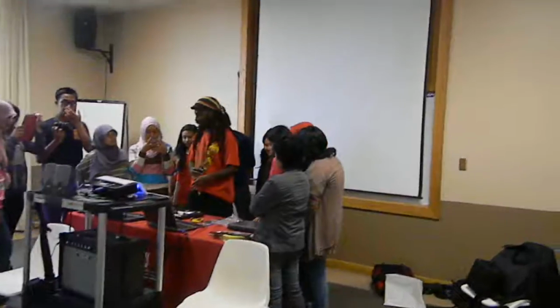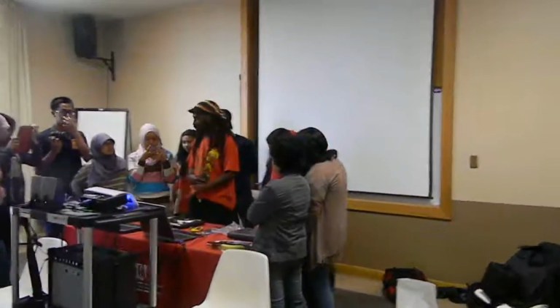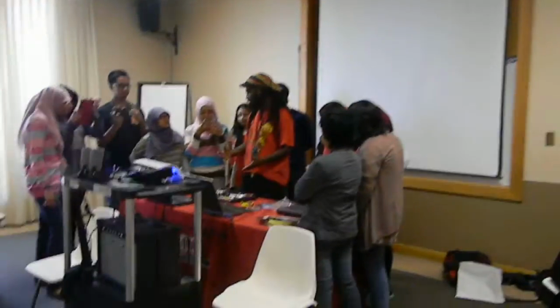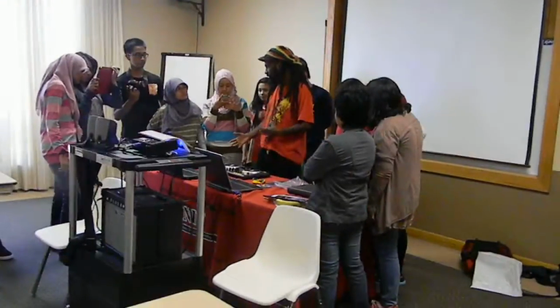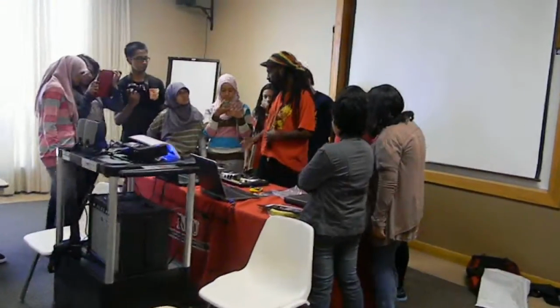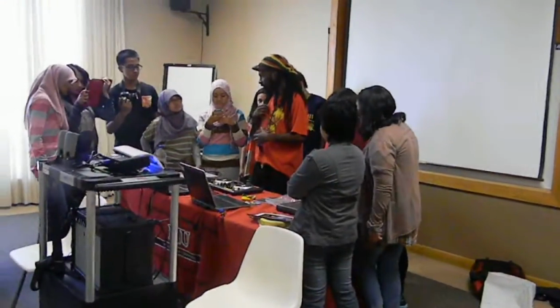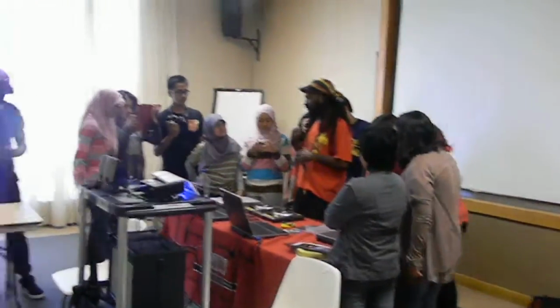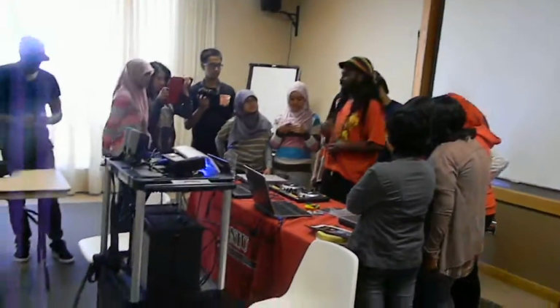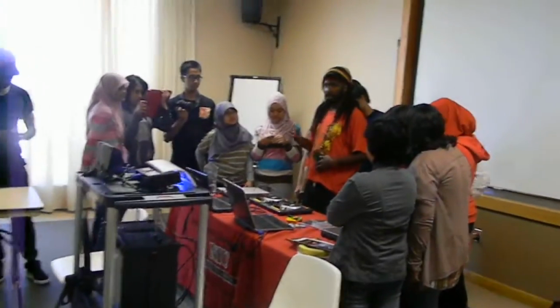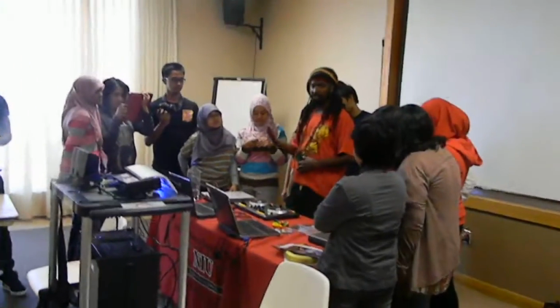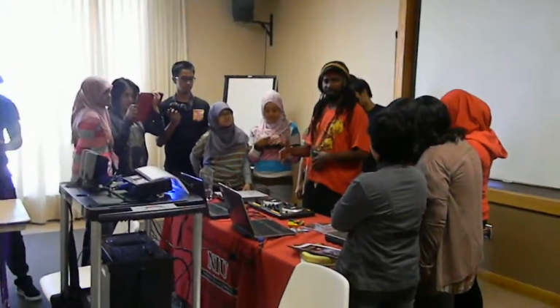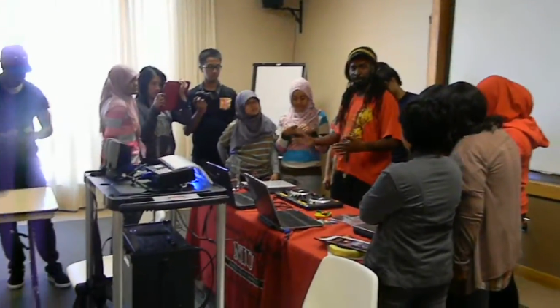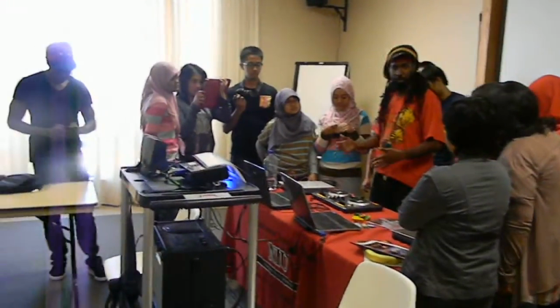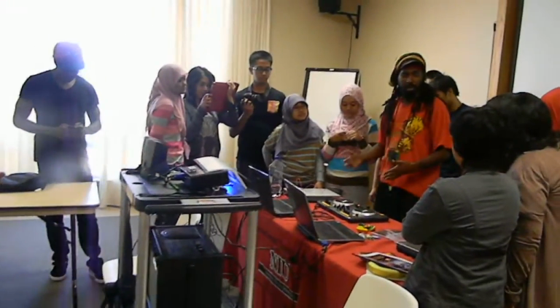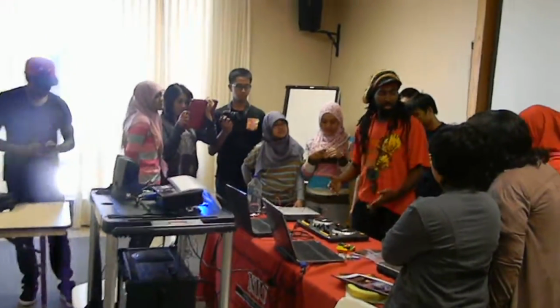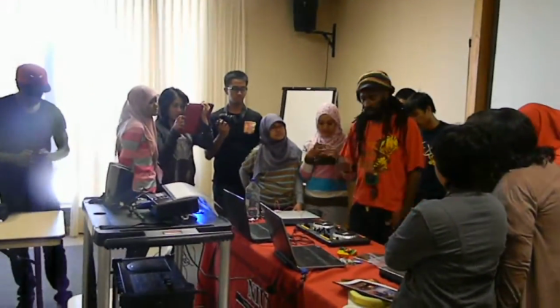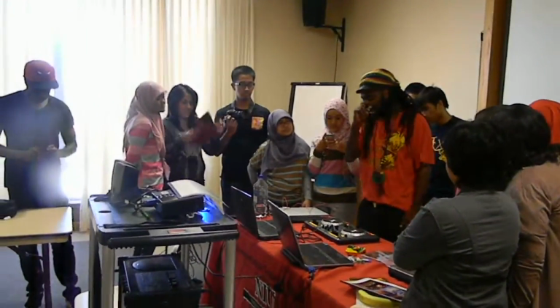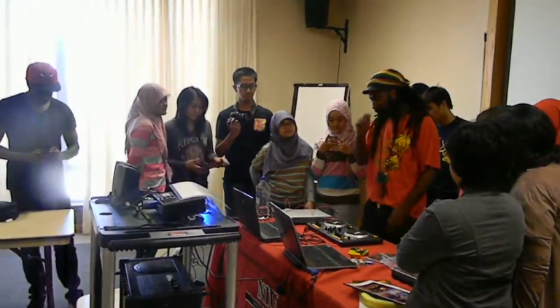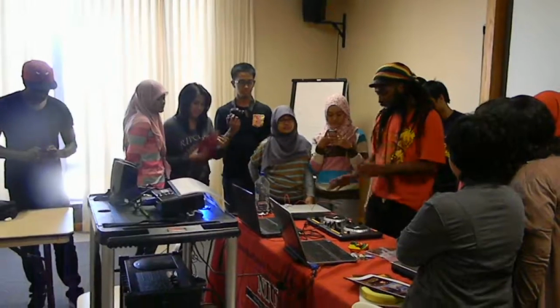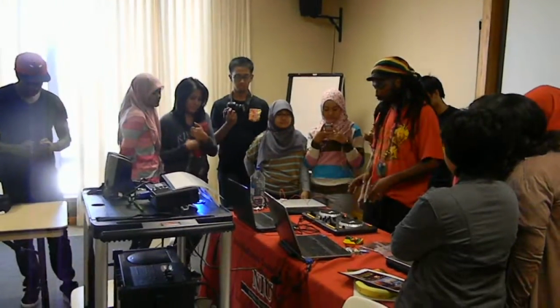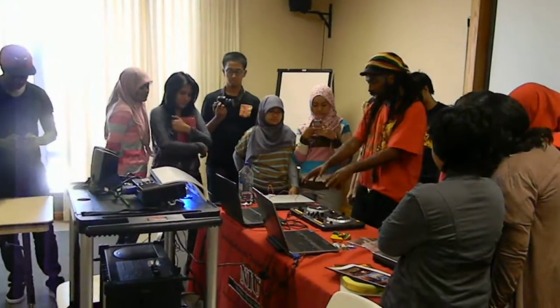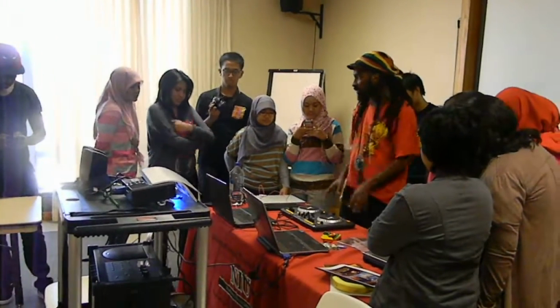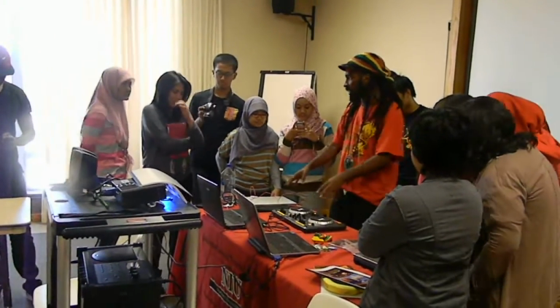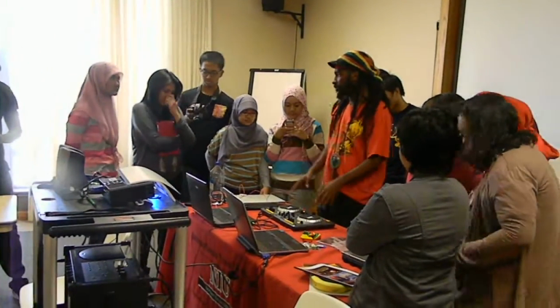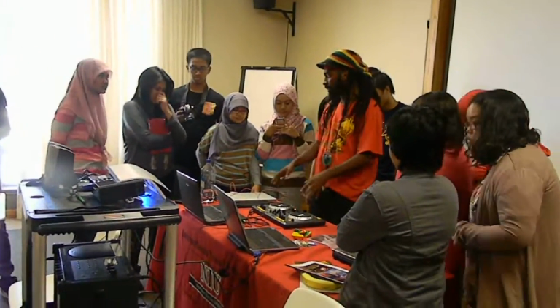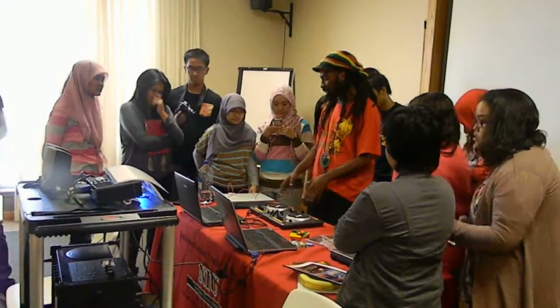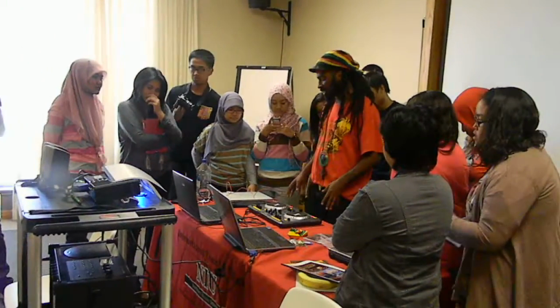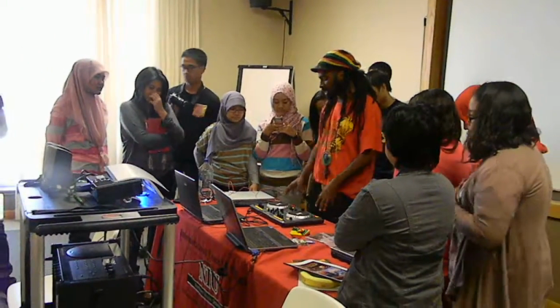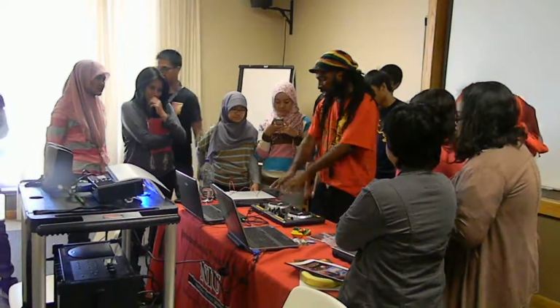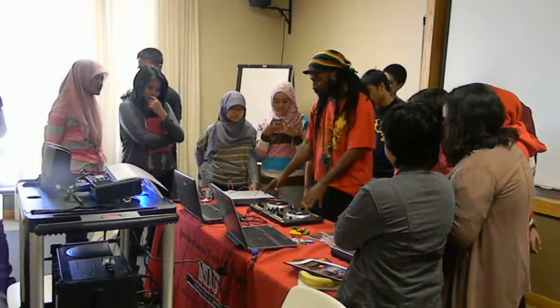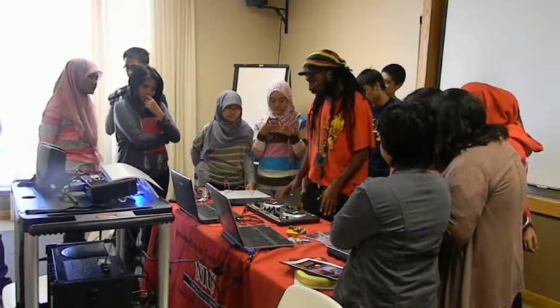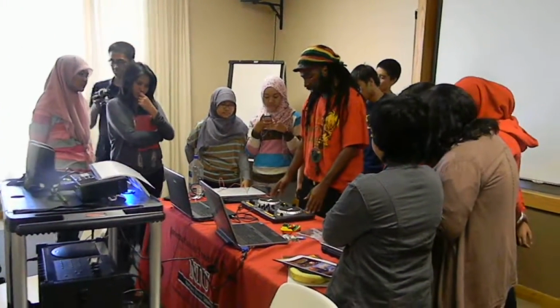This is not a normal turntable. This is like advanced, new DJ technology, but to keep with the same feel and the same aesthetic, it's built the same.